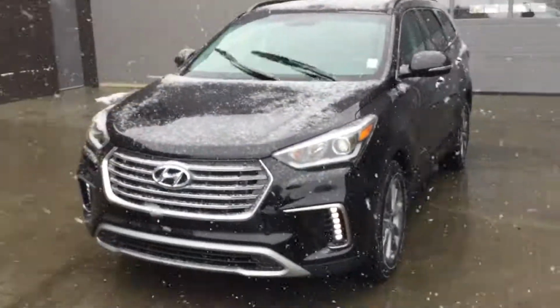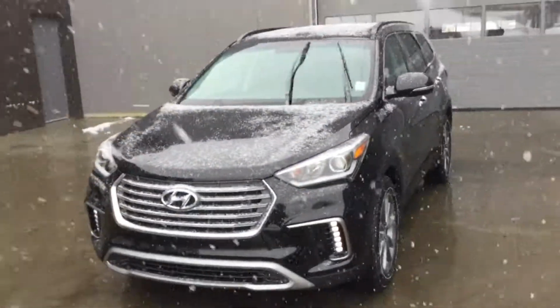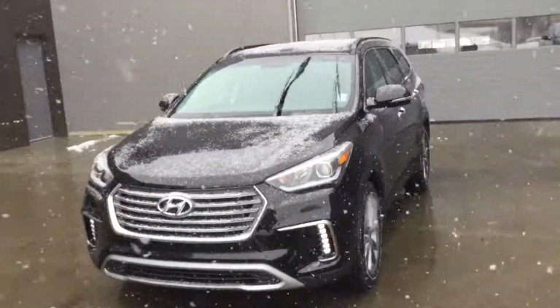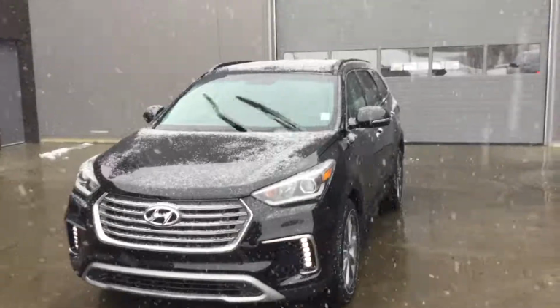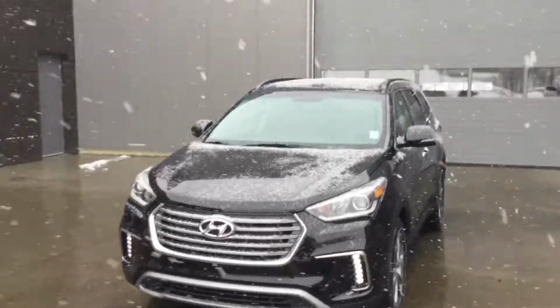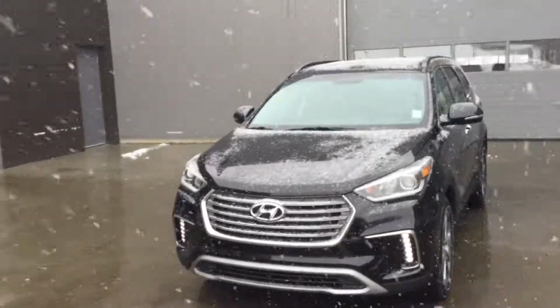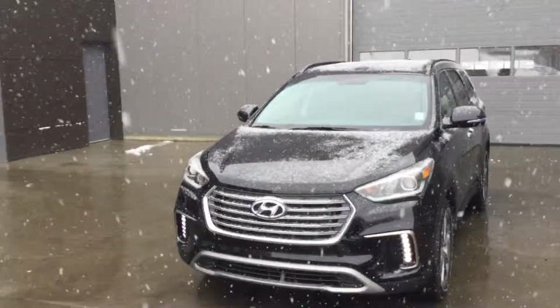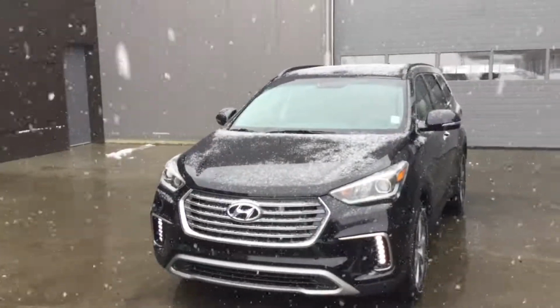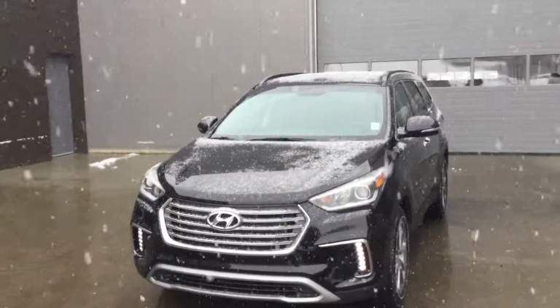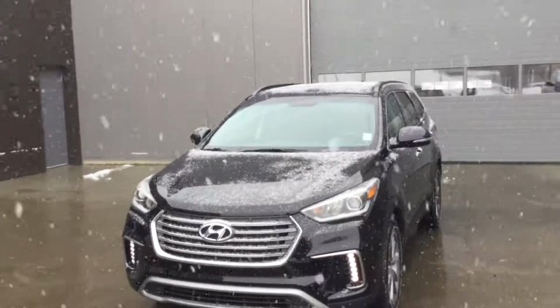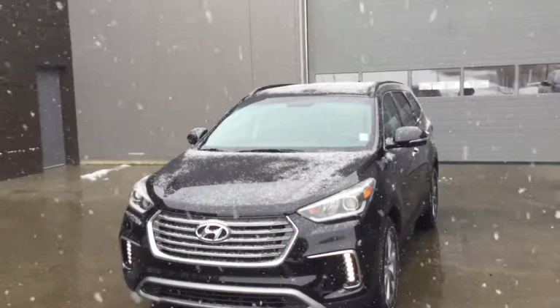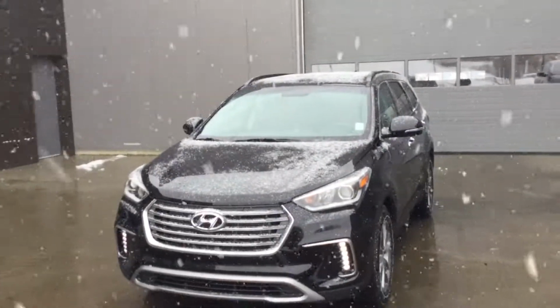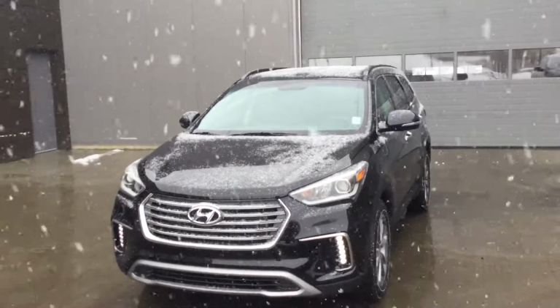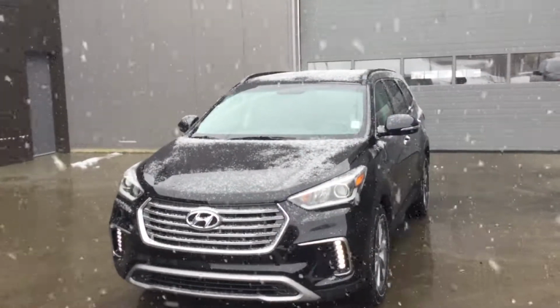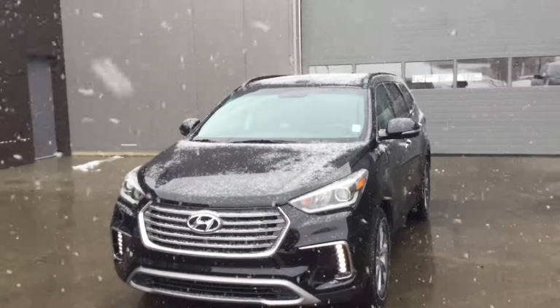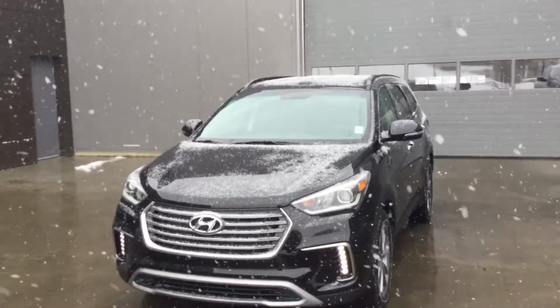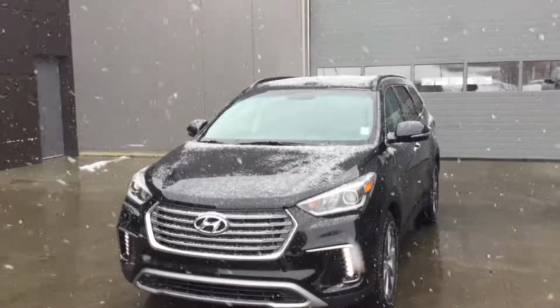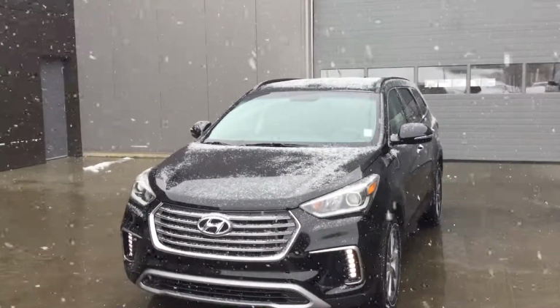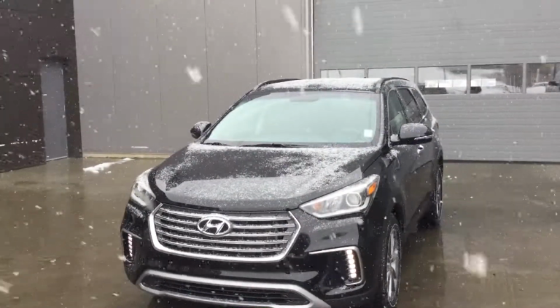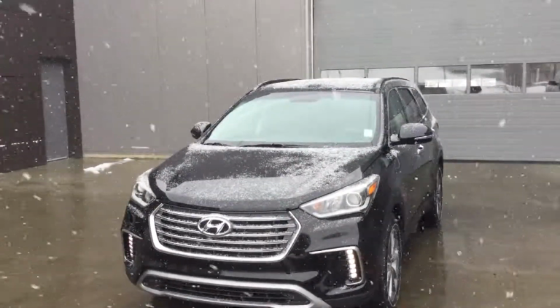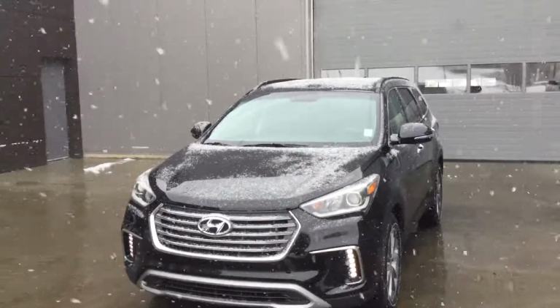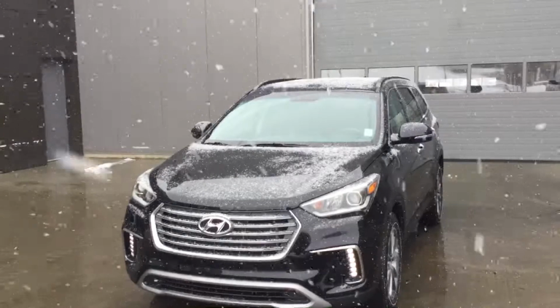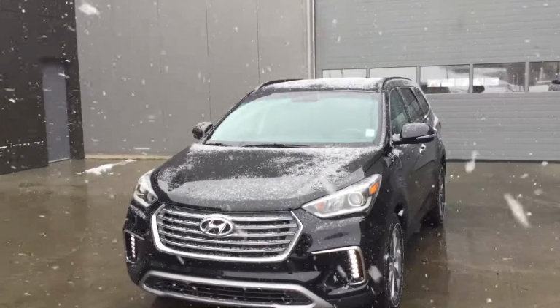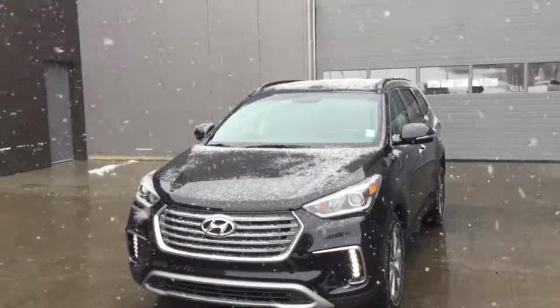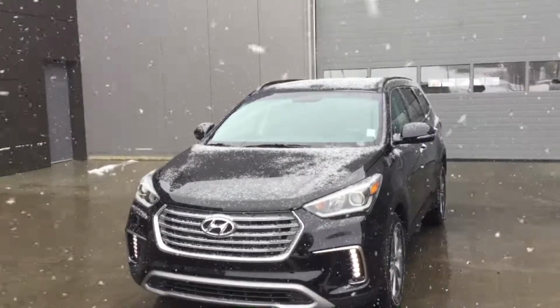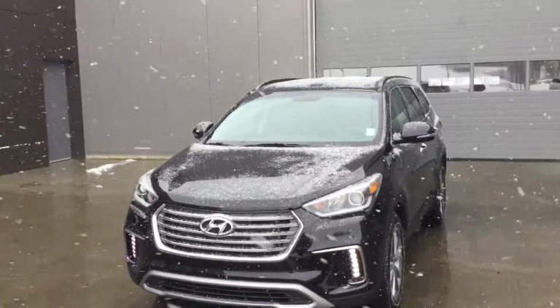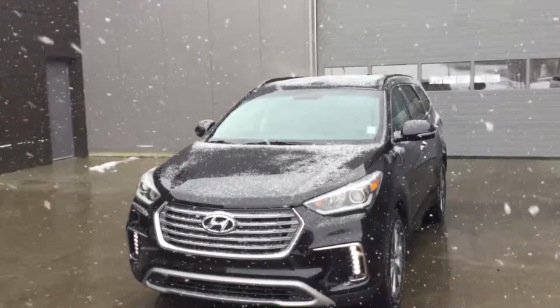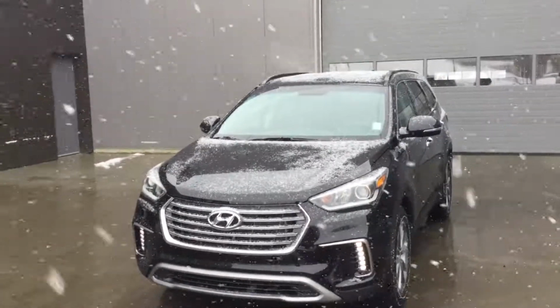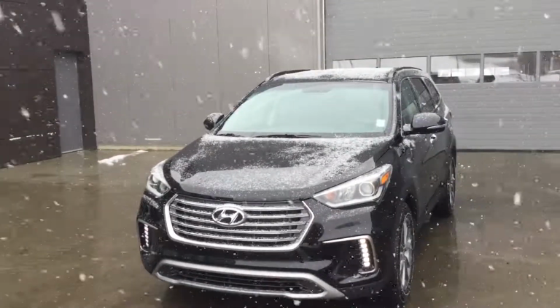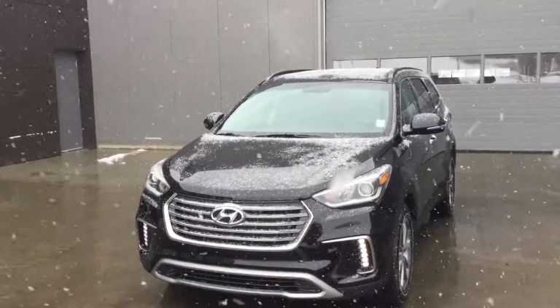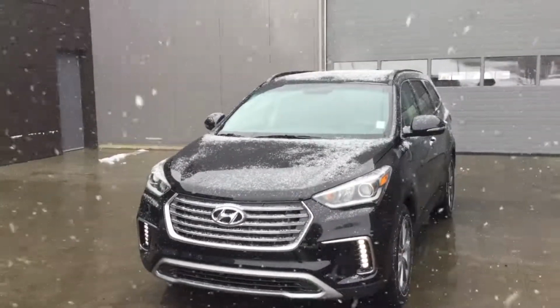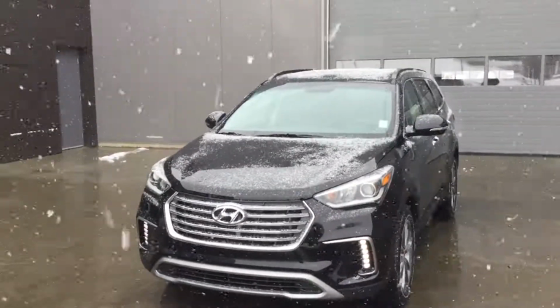If this model doesn't suit you Theresa, we have many other models. Thanks again from John at River City Hyundai. Enjoy your day. Thanks. Bye.